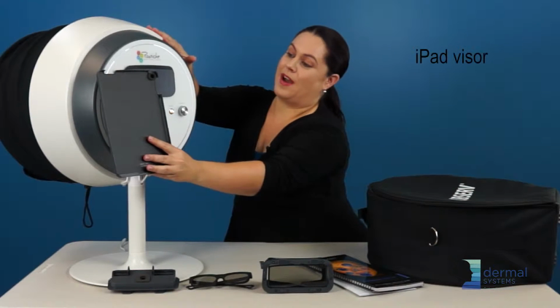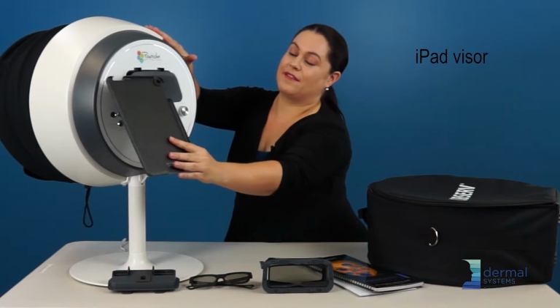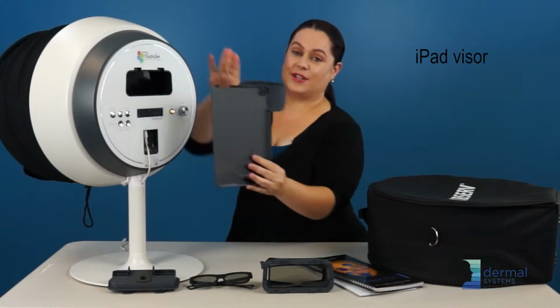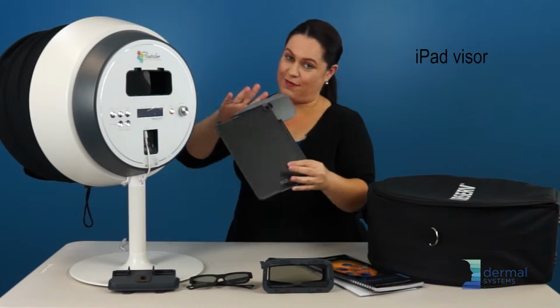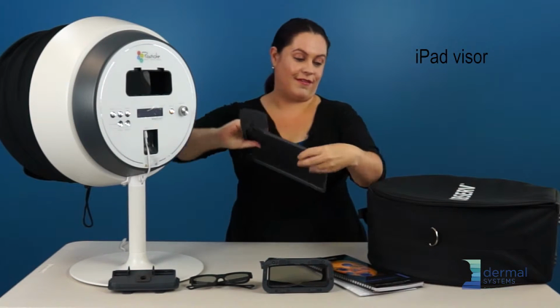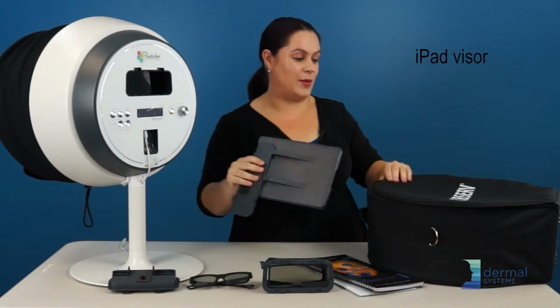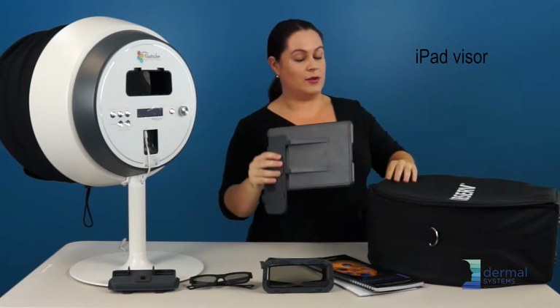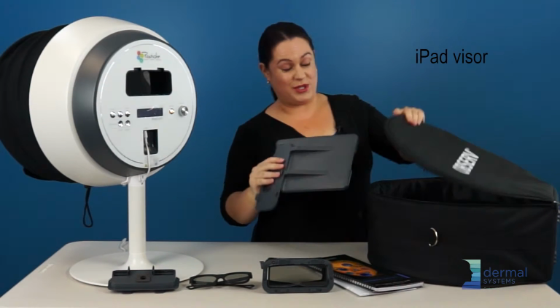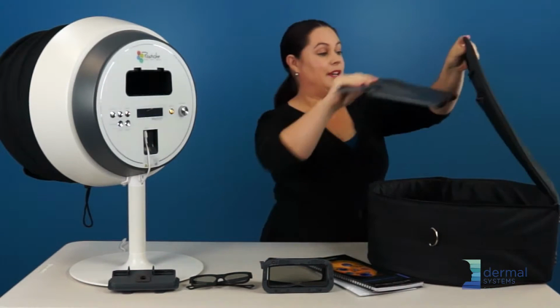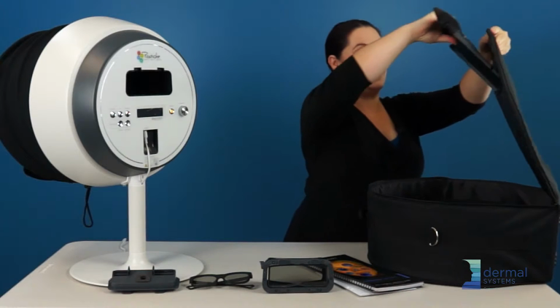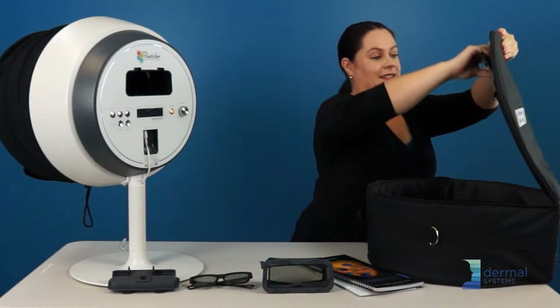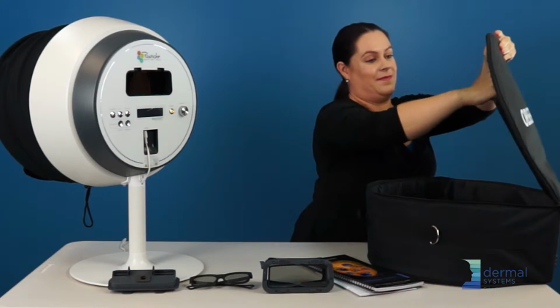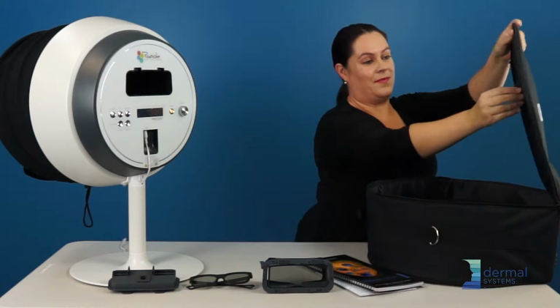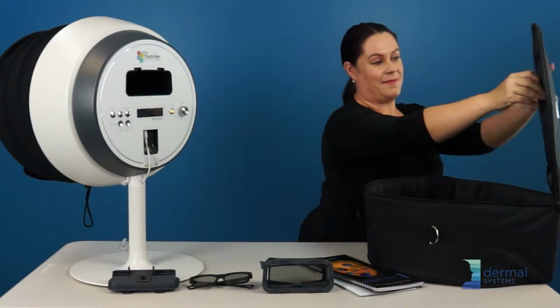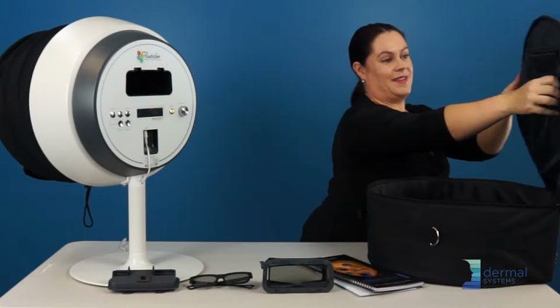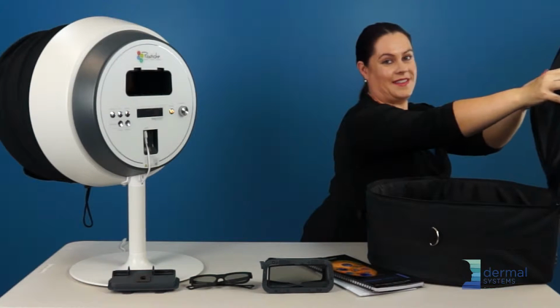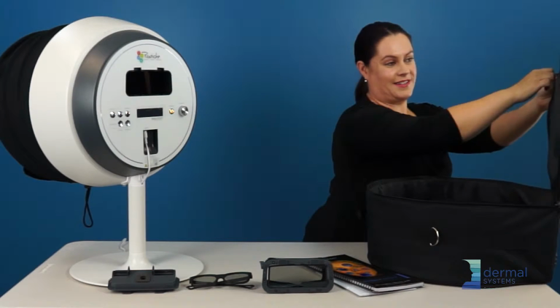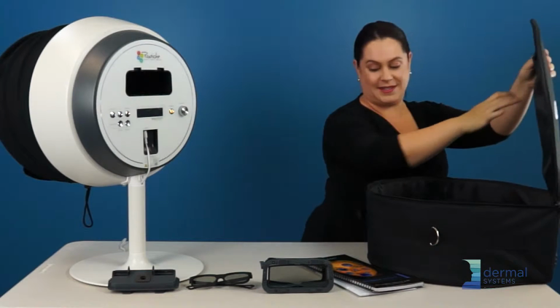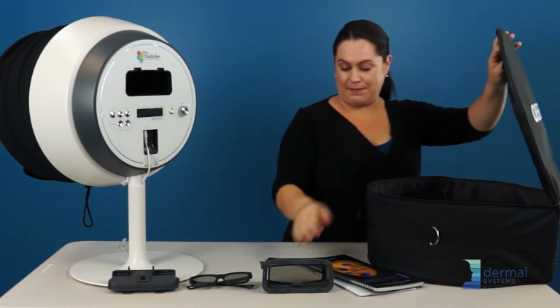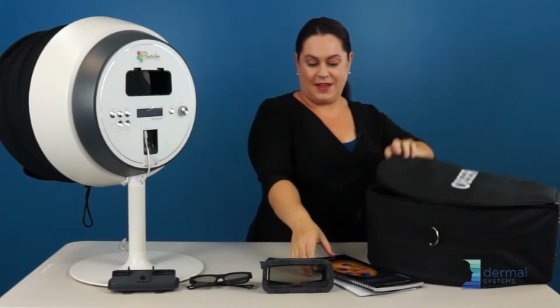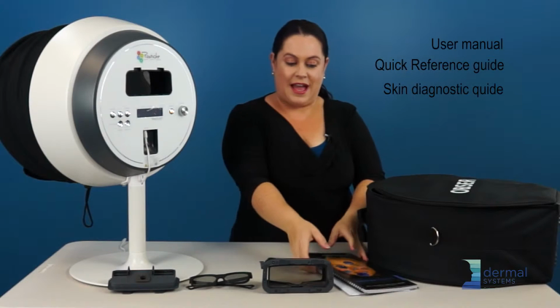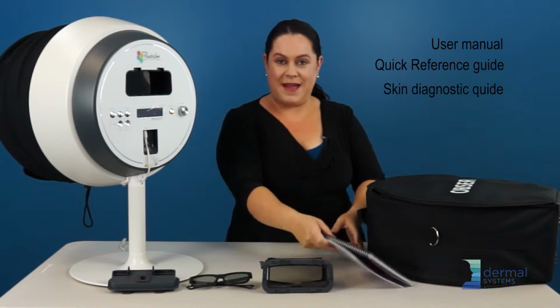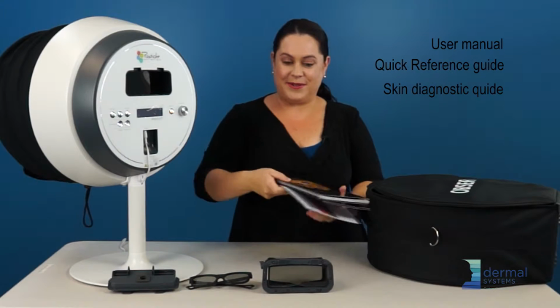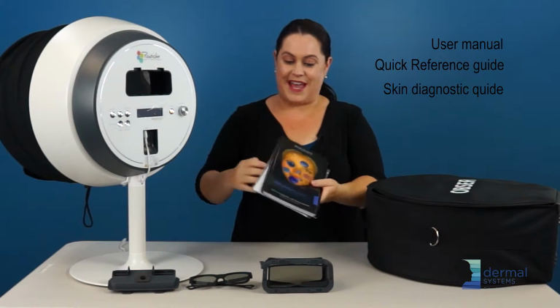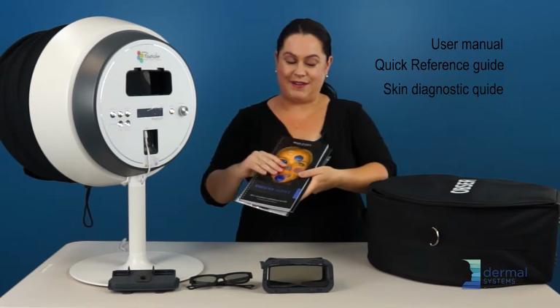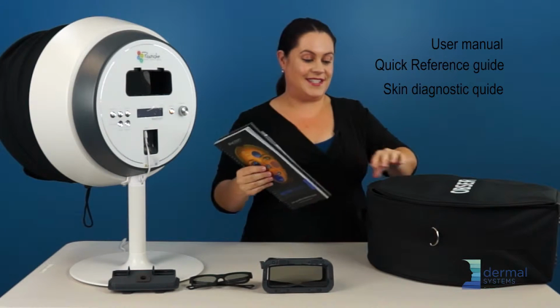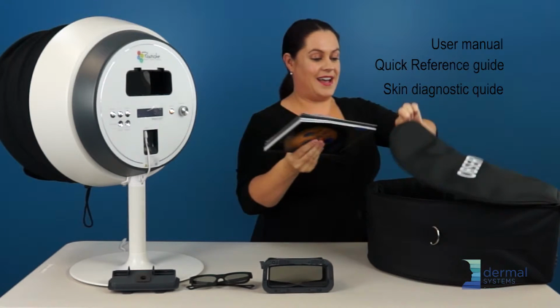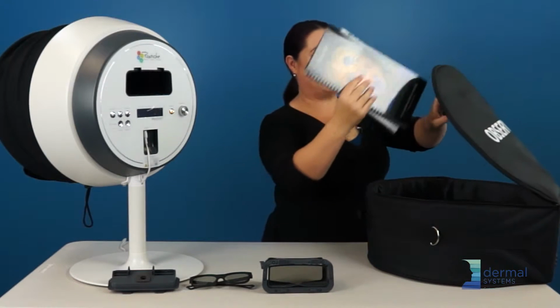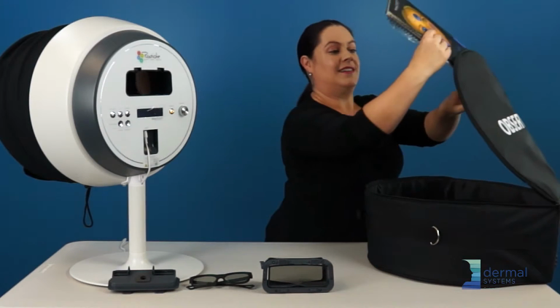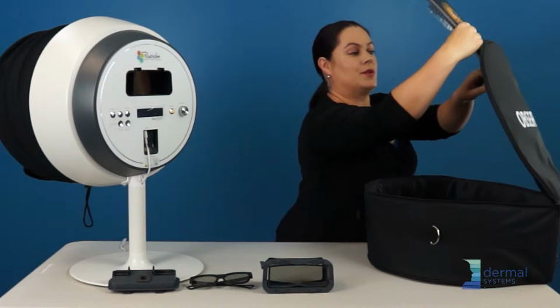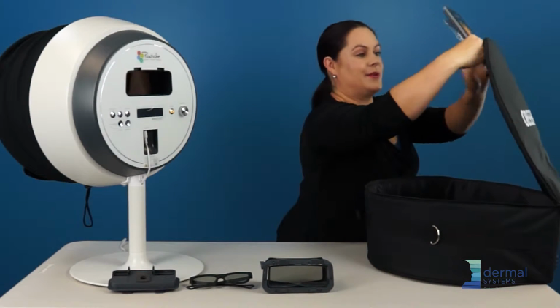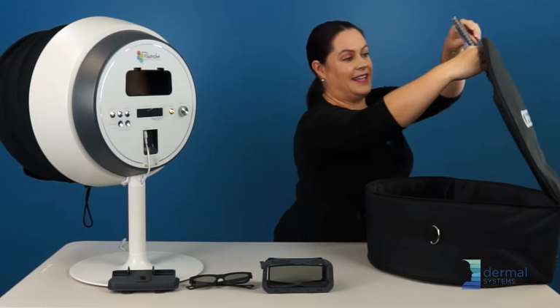iPad visor — if you have the 520, which almost everybody does — in the front, zip it up, gather your manuals and your reference guides. It also goes in the lid.